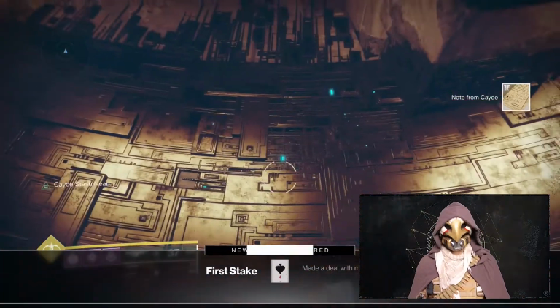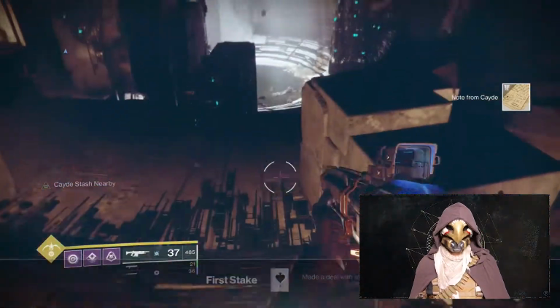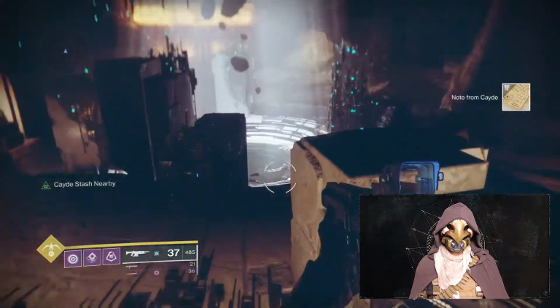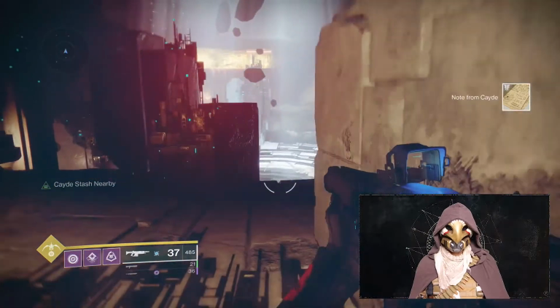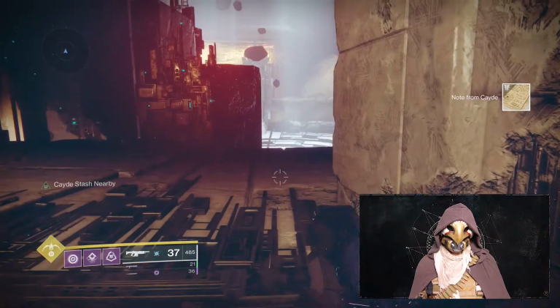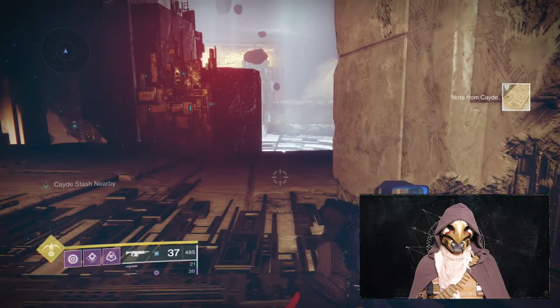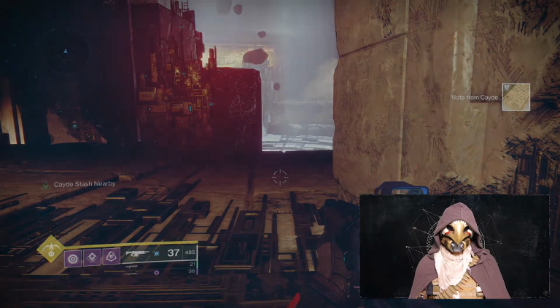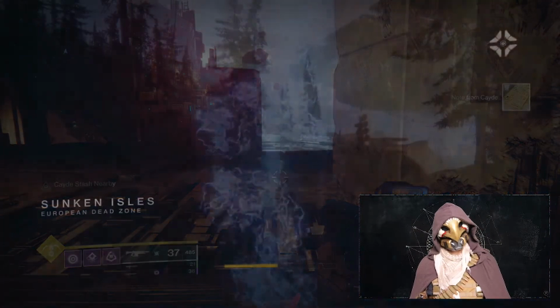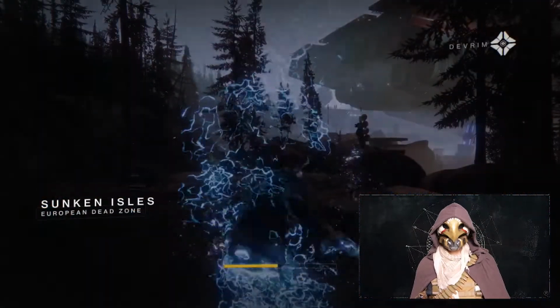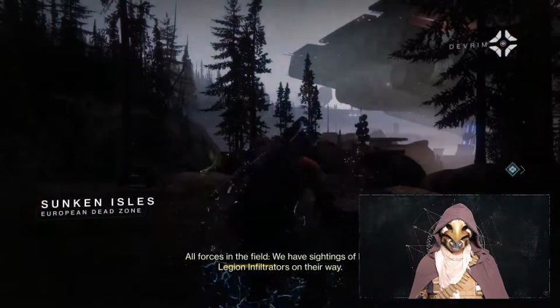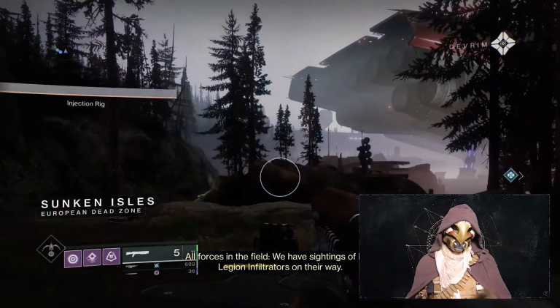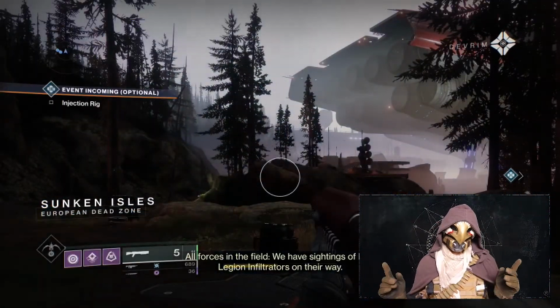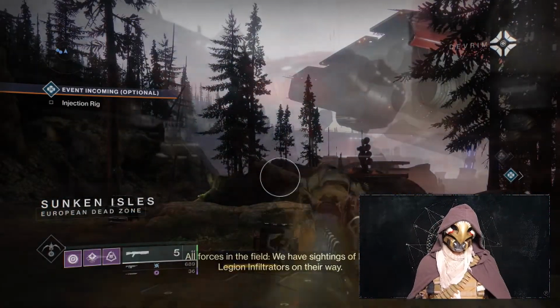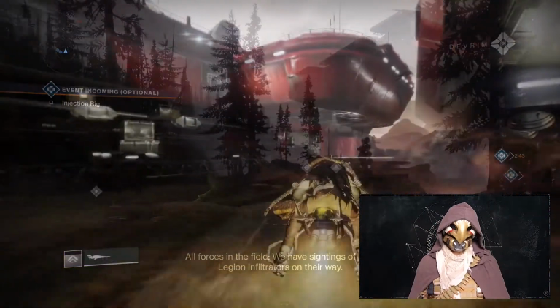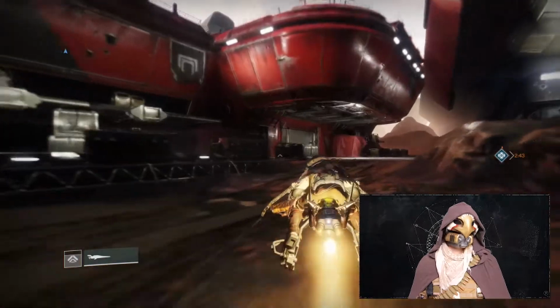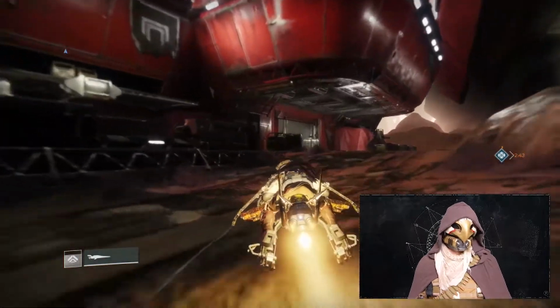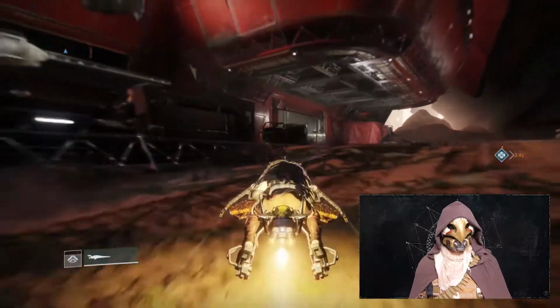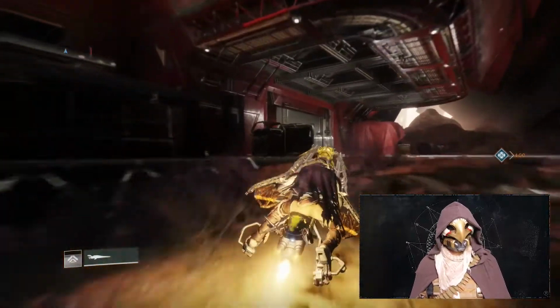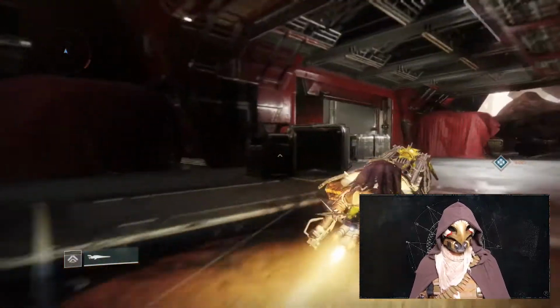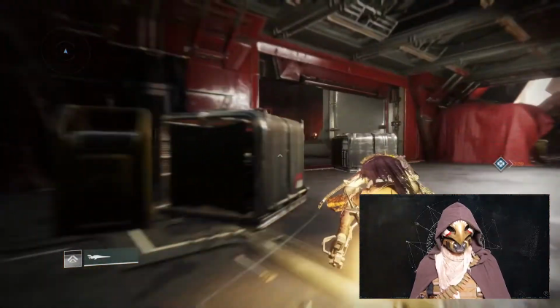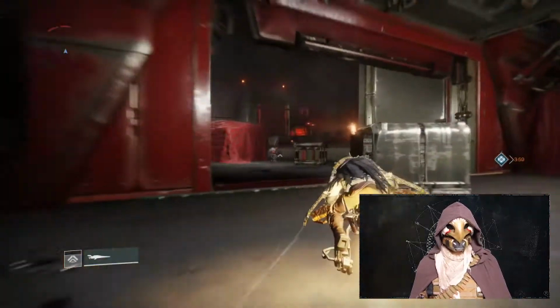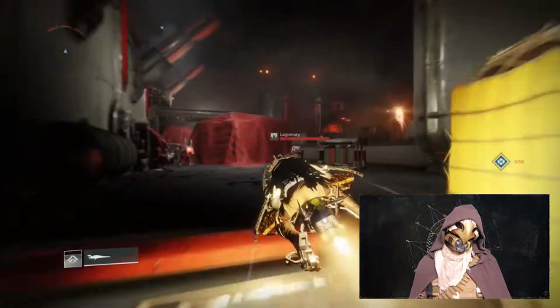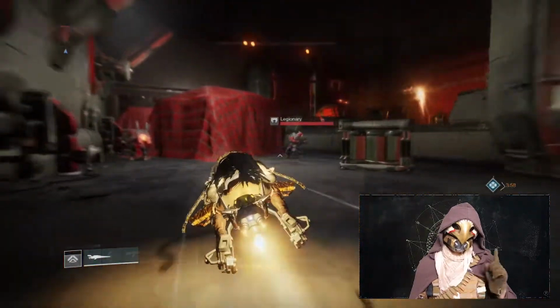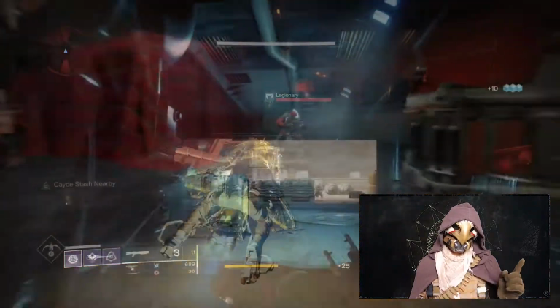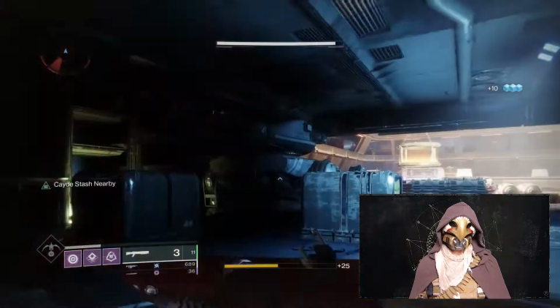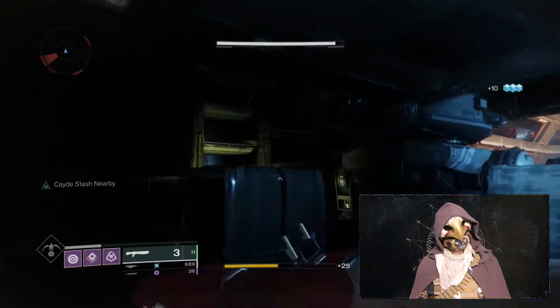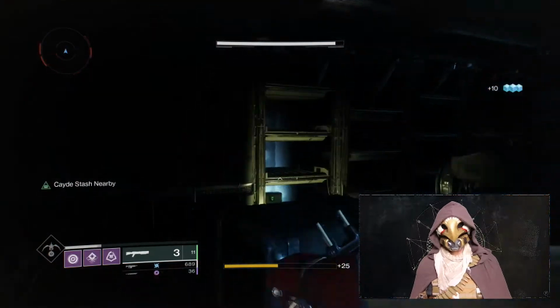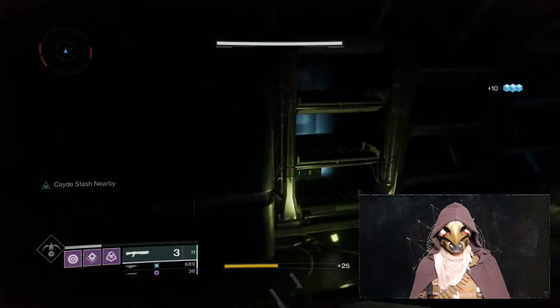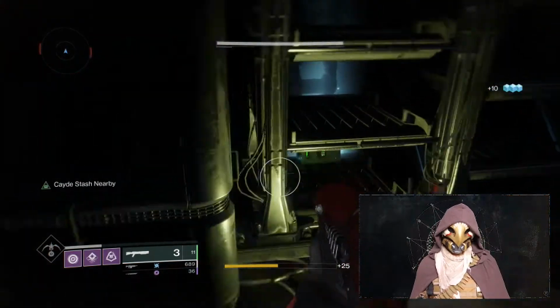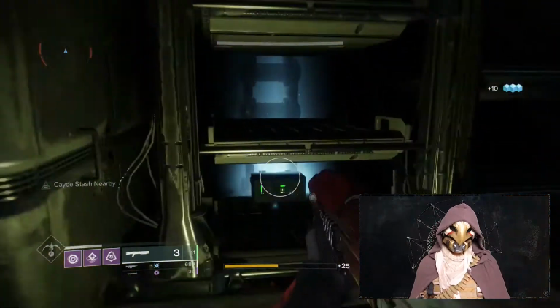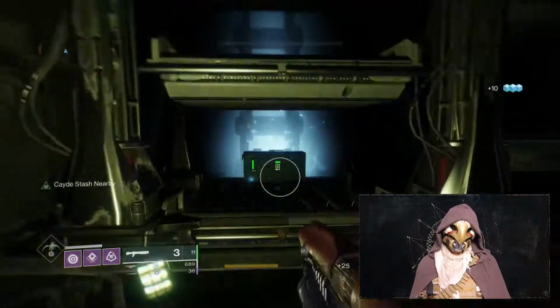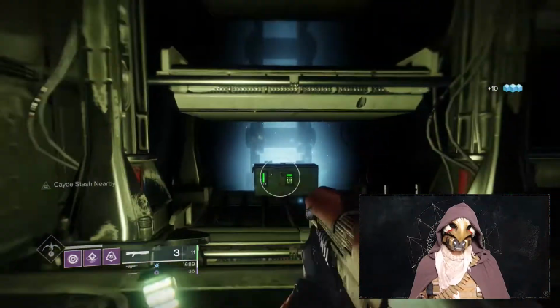Next up, EDZ. This one is very easy to find. Fast travel to the Sunken Isles, hop on your Sparrow, and drive towards the Cabal Hanger and through this section. Dismount and go through the corridors until you come out the other side. The chest will be on your left in this cargo bay.